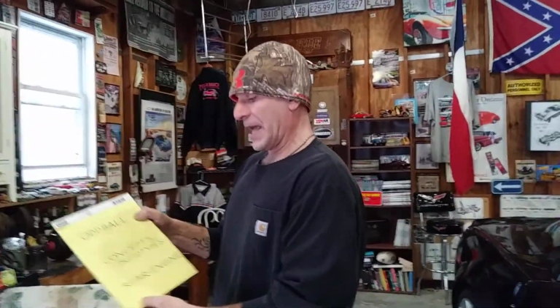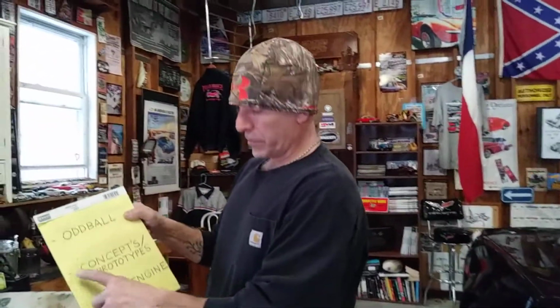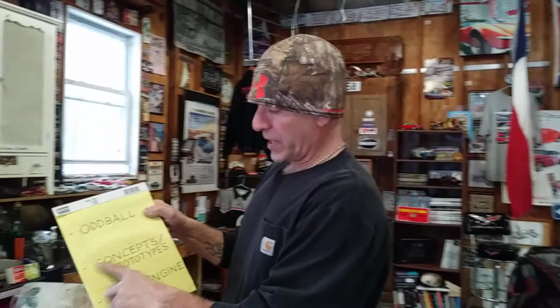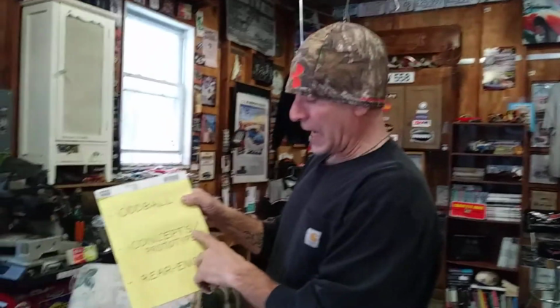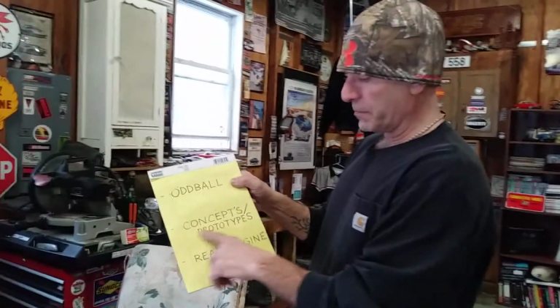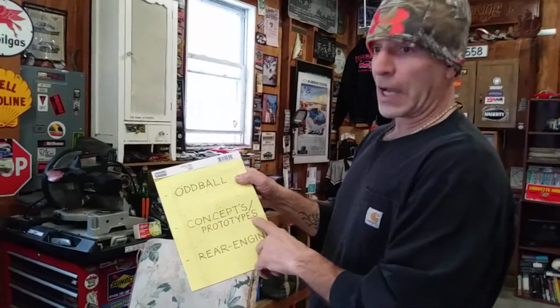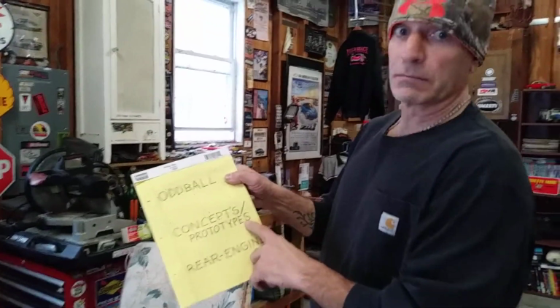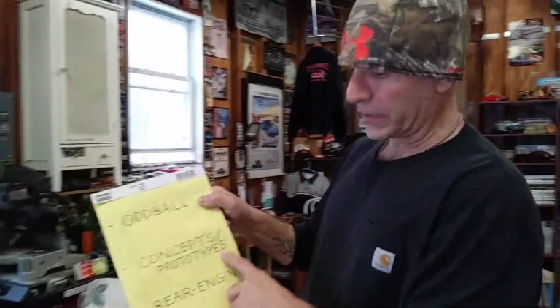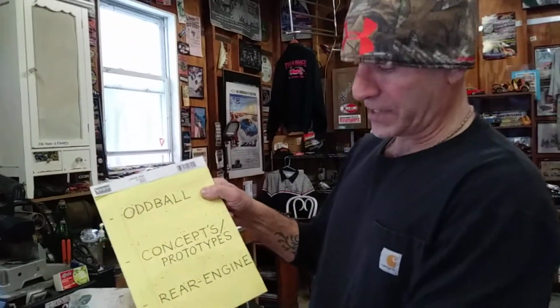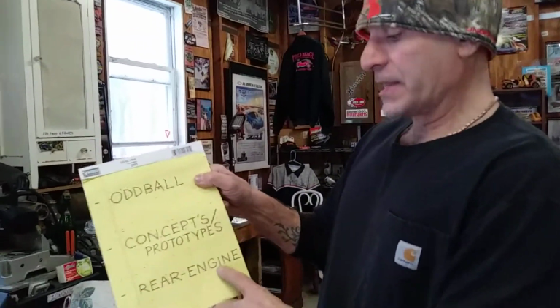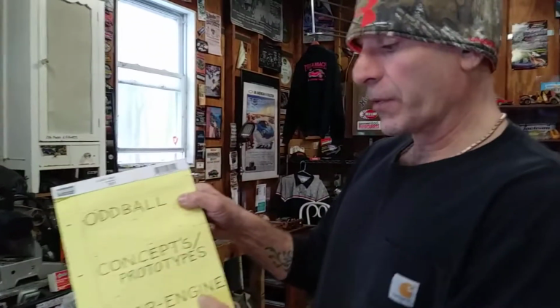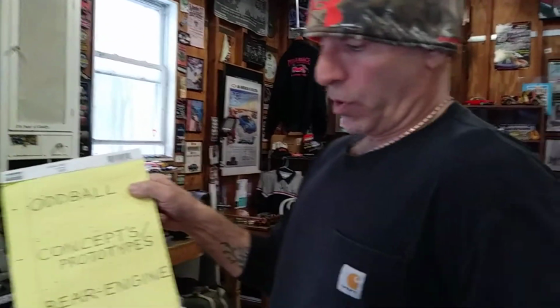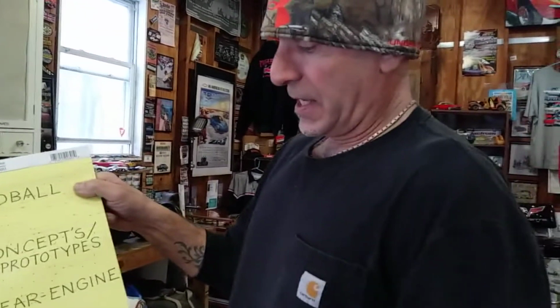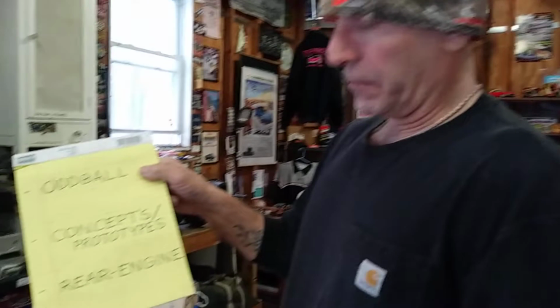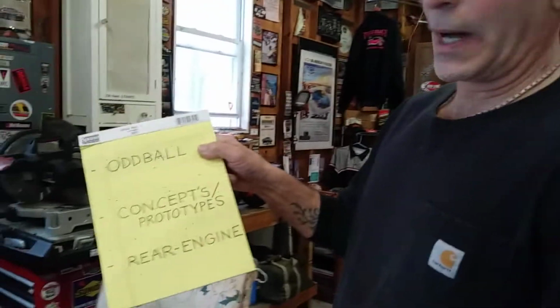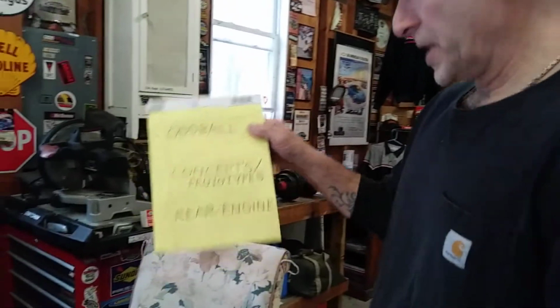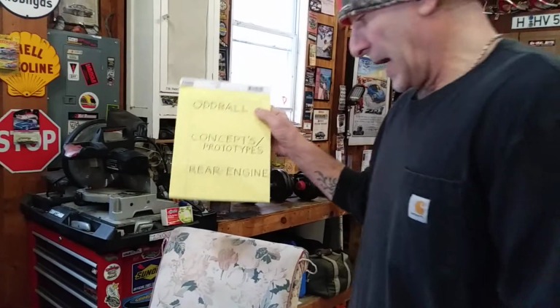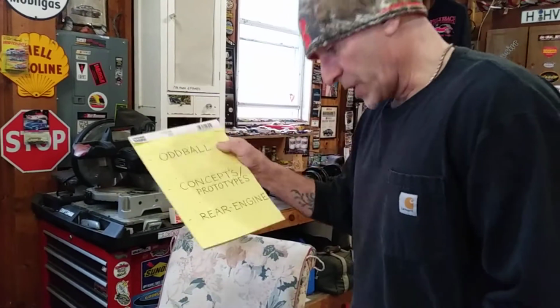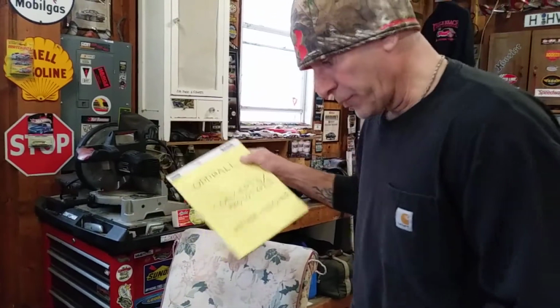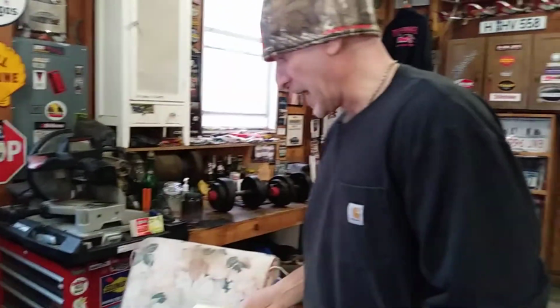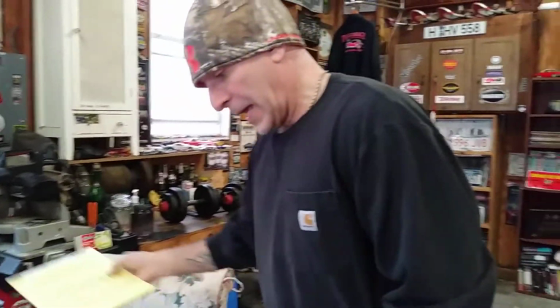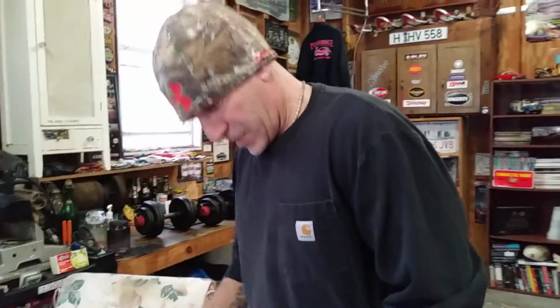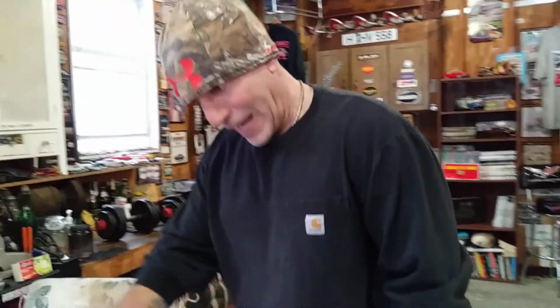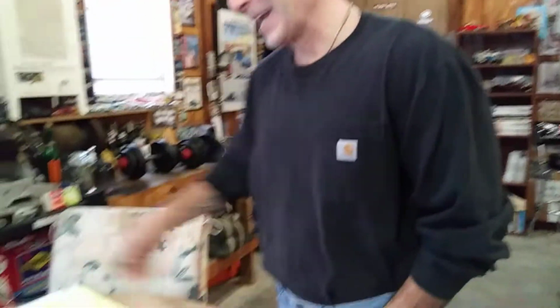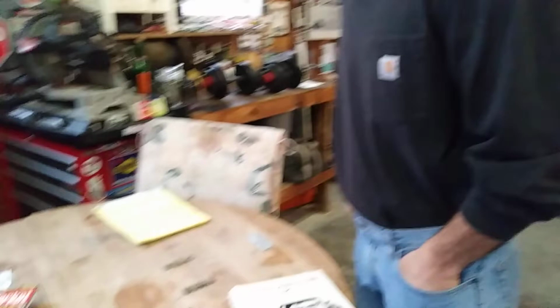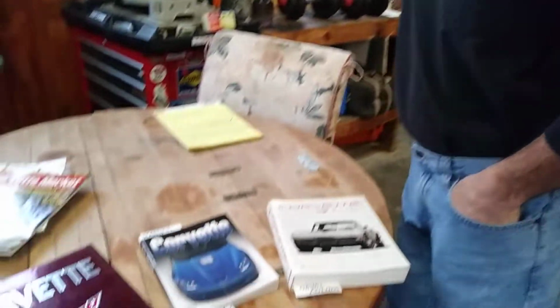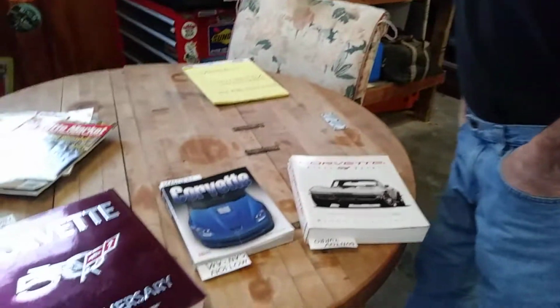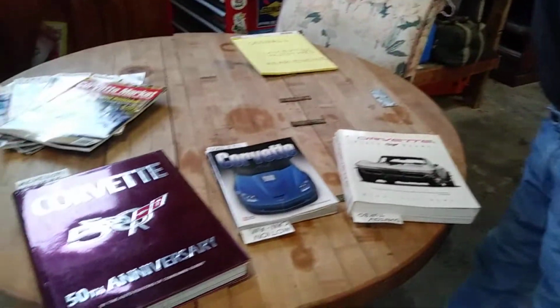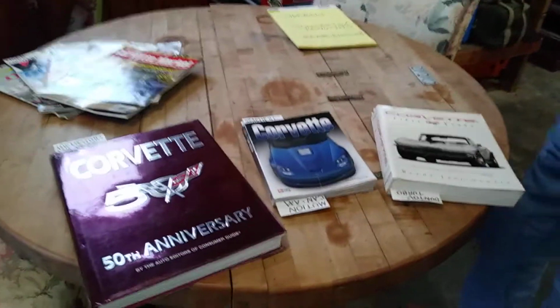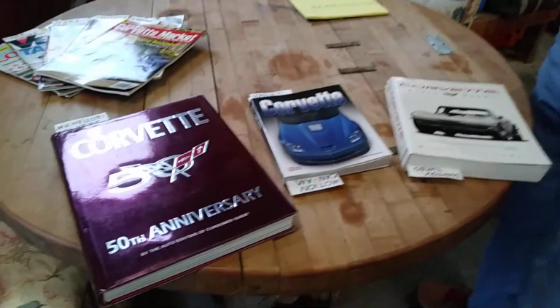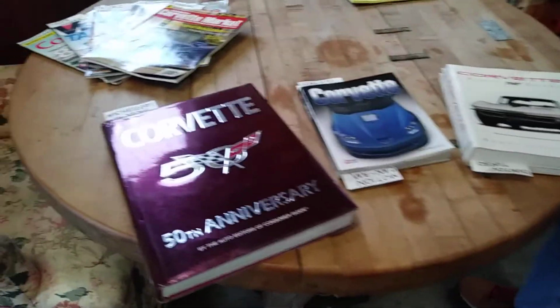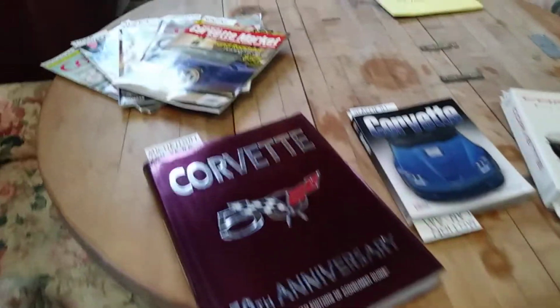Then I'm going to do another video on concepts and prototypes — odd Corvettes. Then rear engine Corvettes, also oddballs. So it's going to be a three-part segment, and as you can see I got a lot of stuff laid out here. I don't want the video to be 20 minutes, so we're going to jump right into it.